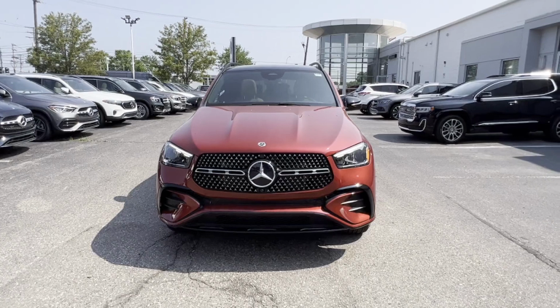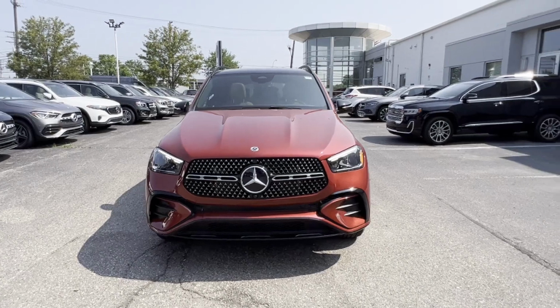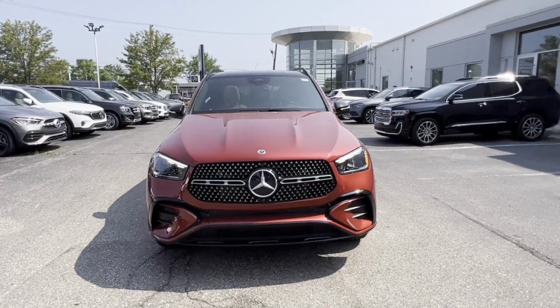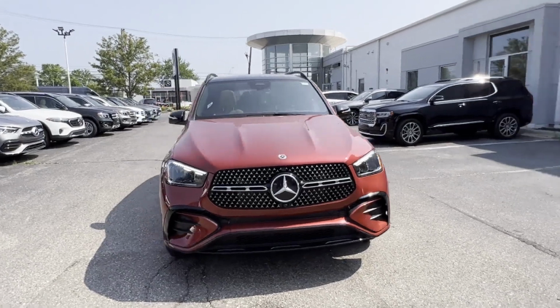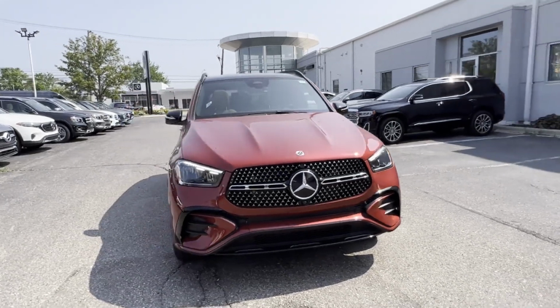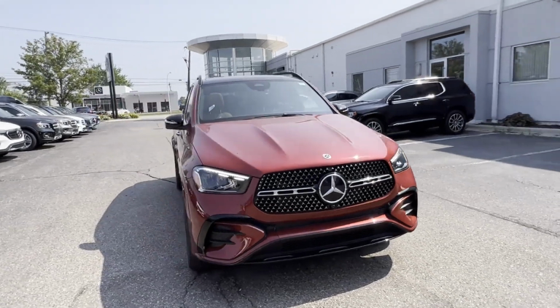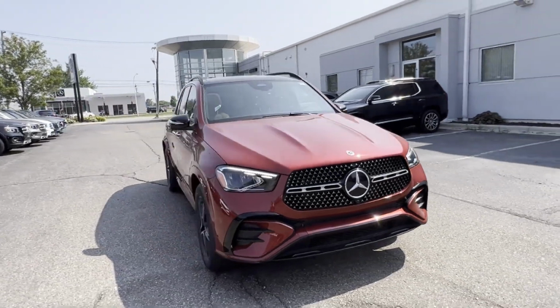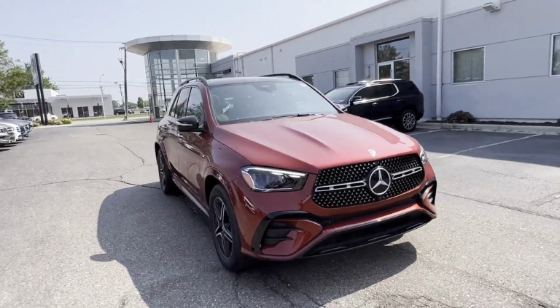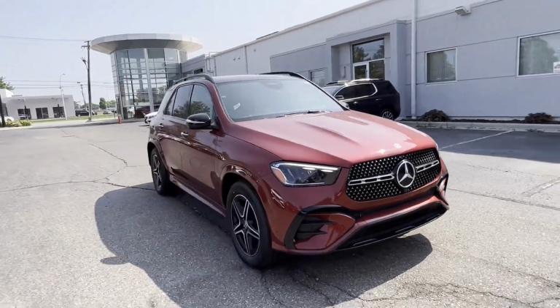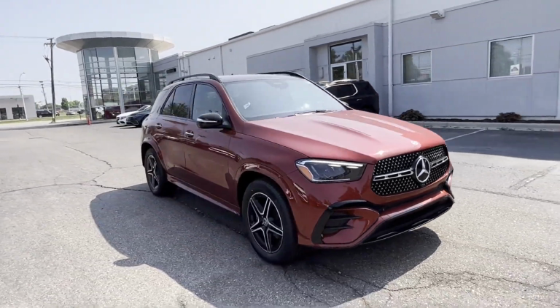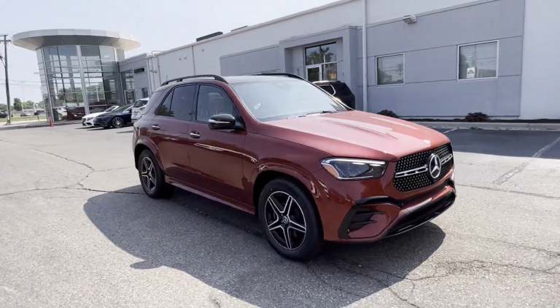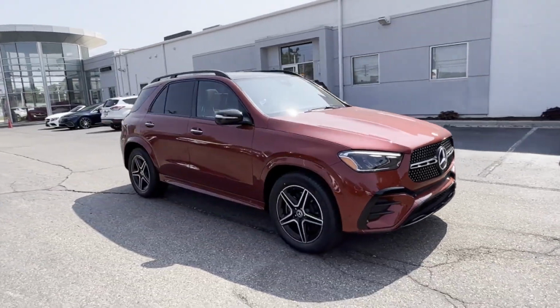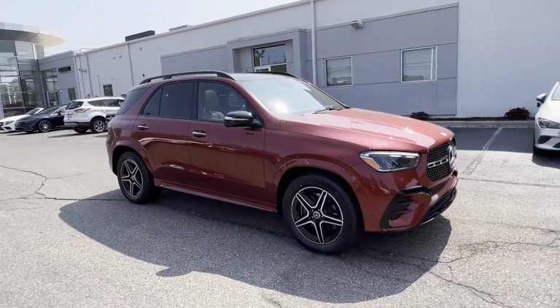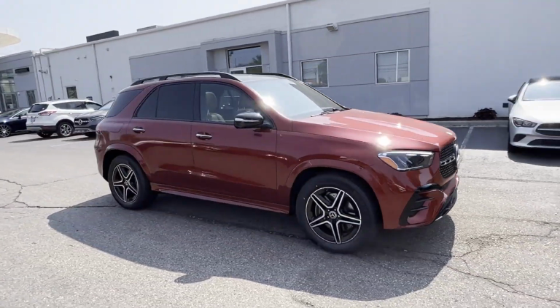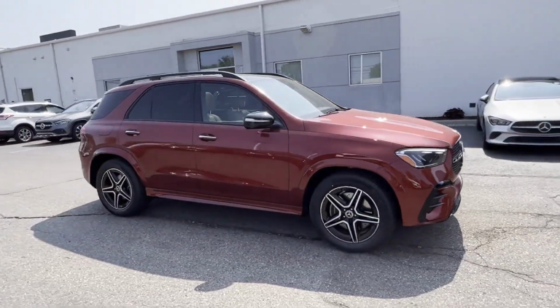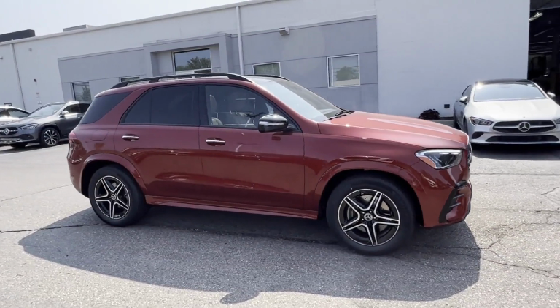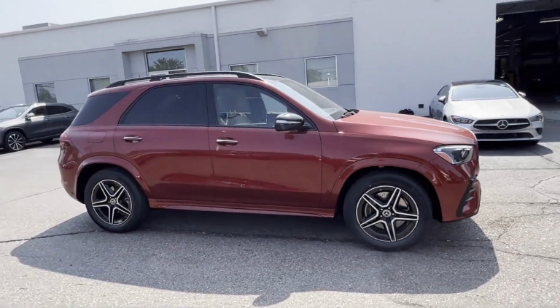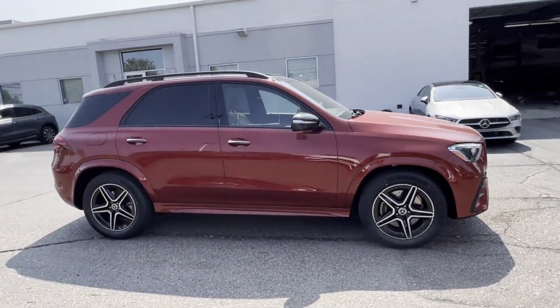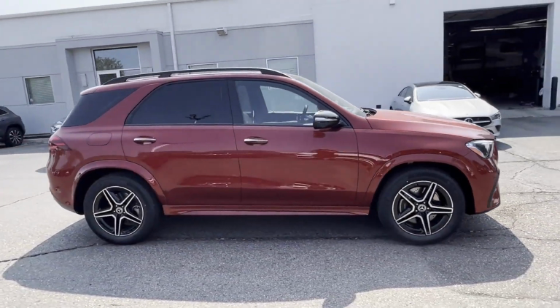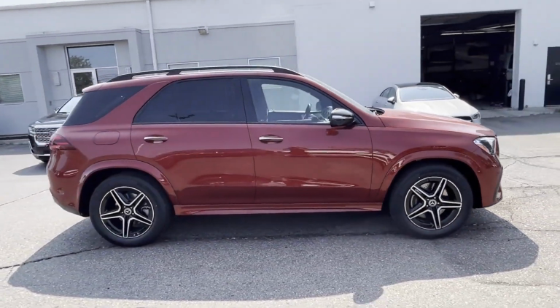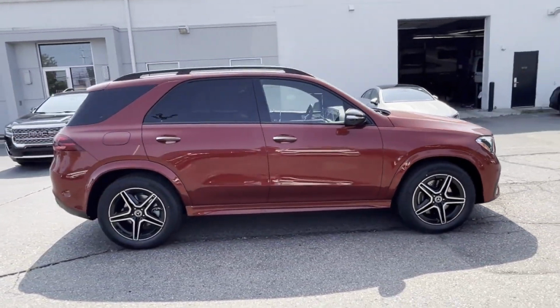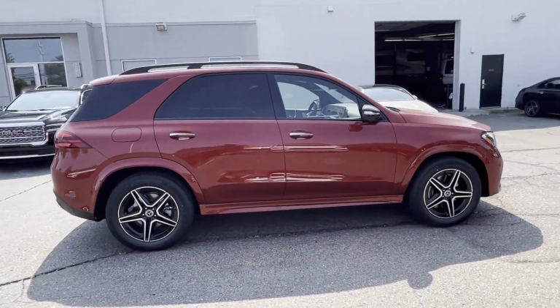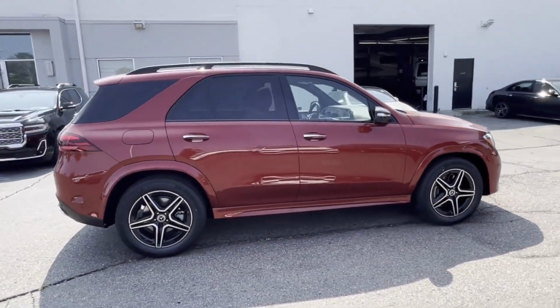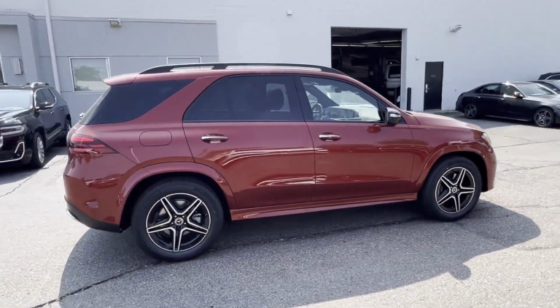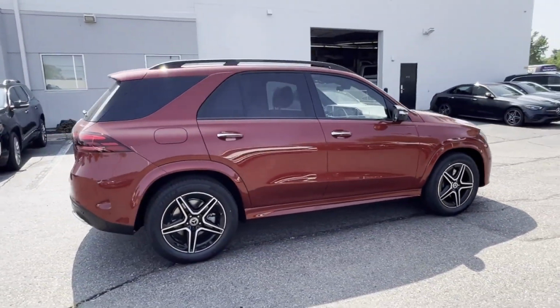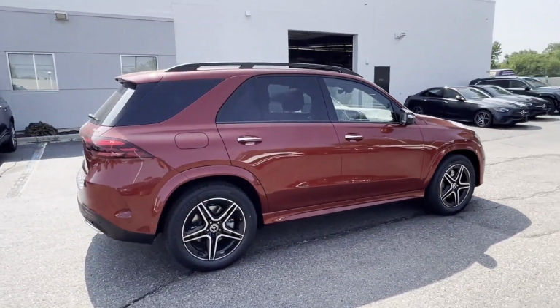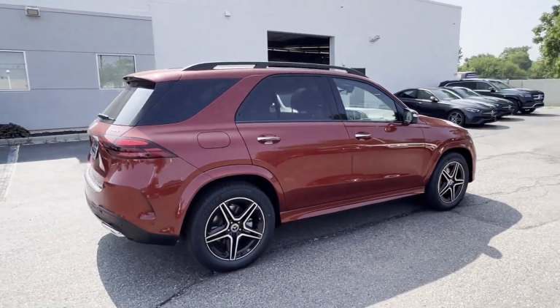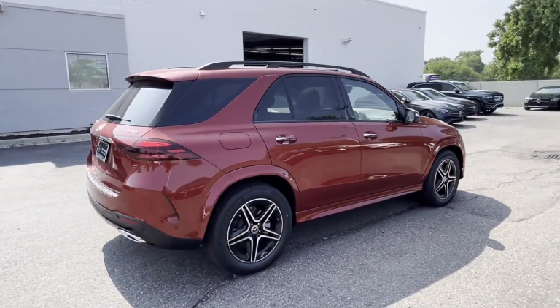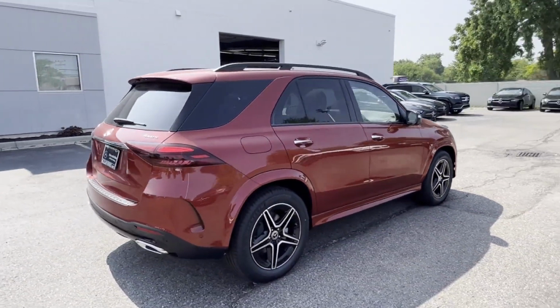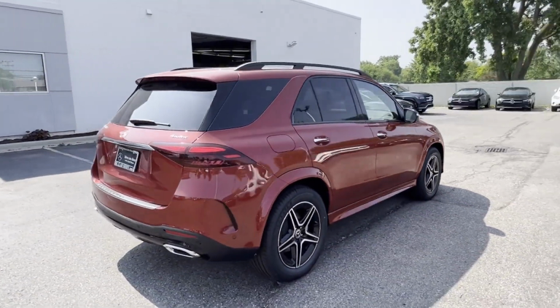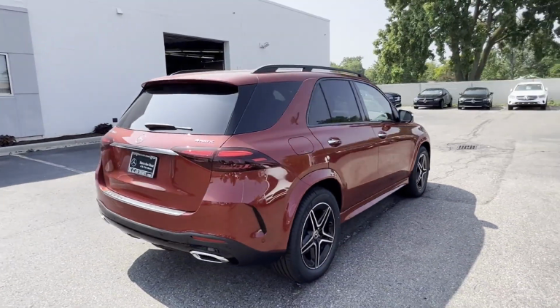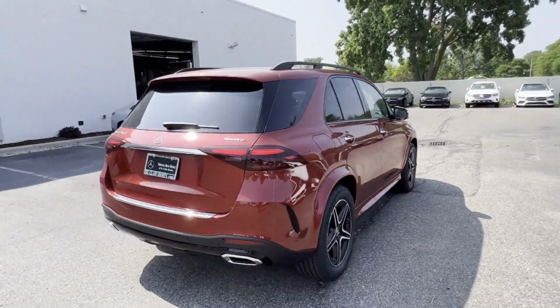2024 Mercedes-Benz GLE. This SUV offers space as well as power and performance. It's equipped with a full package of convenience and efficiency,